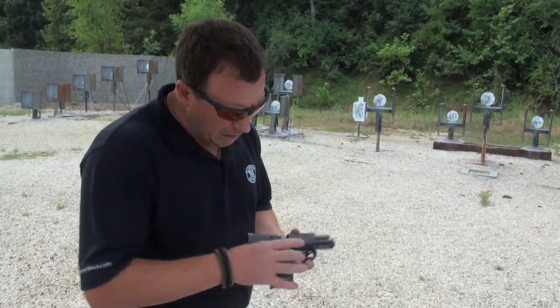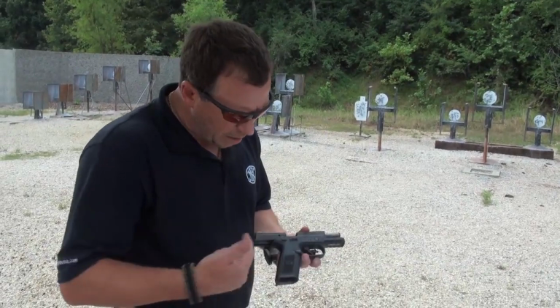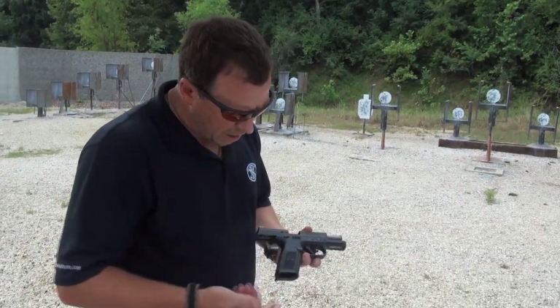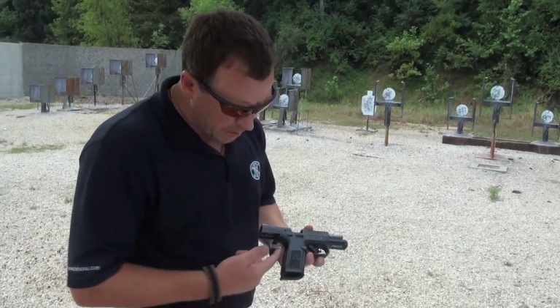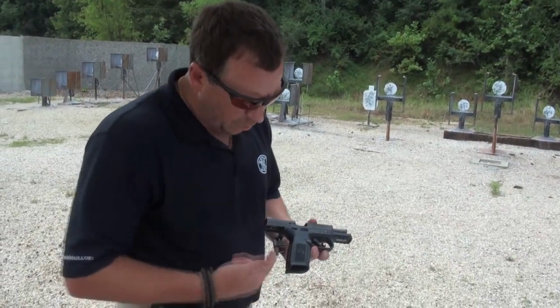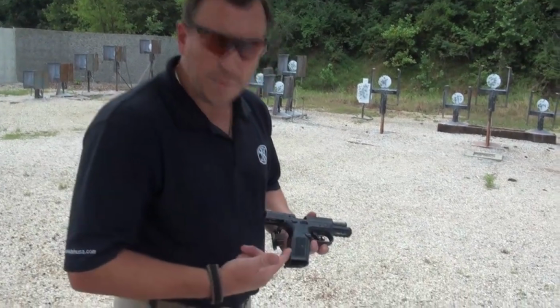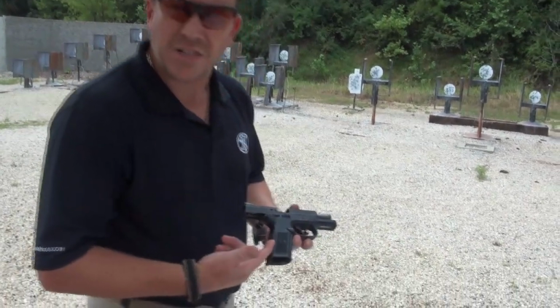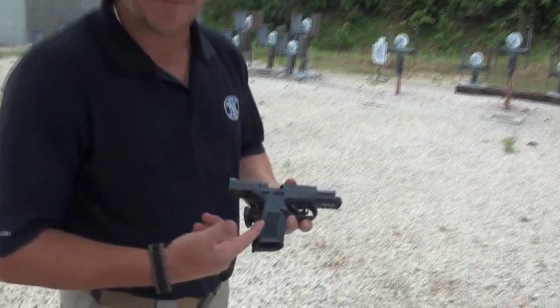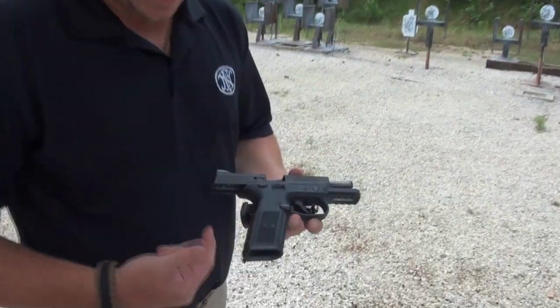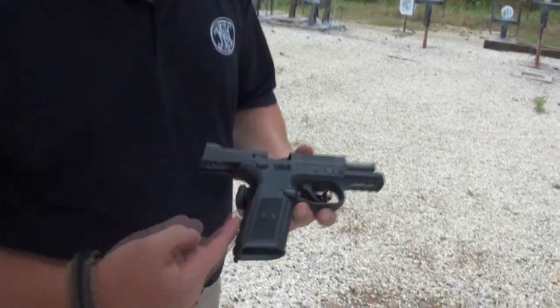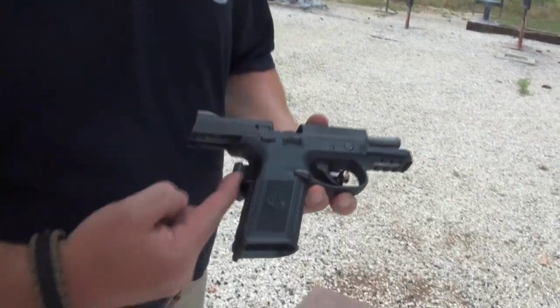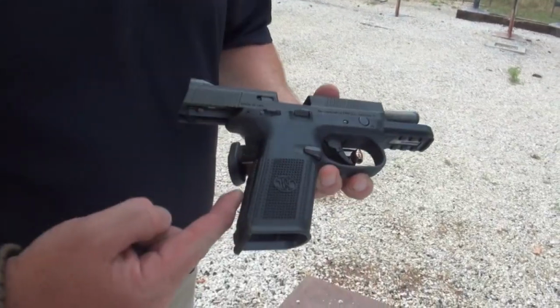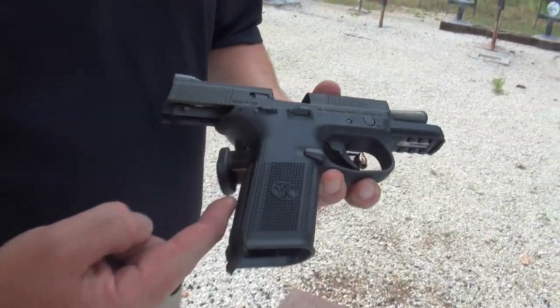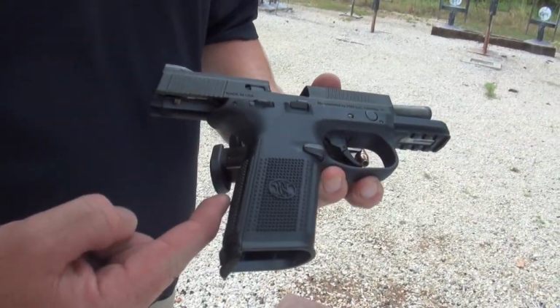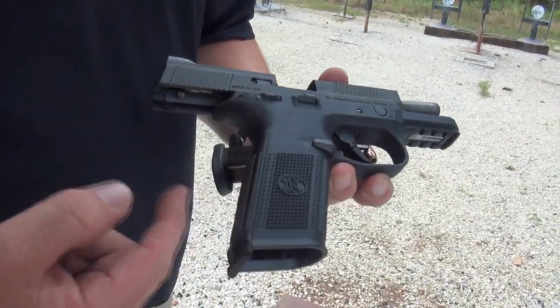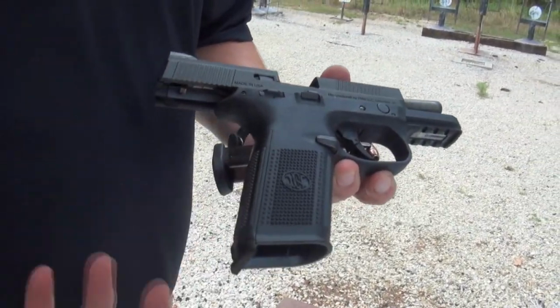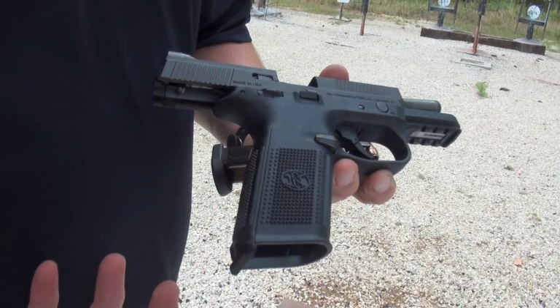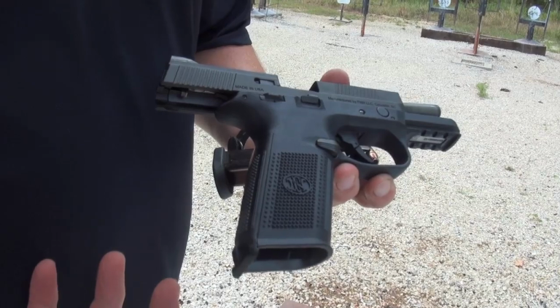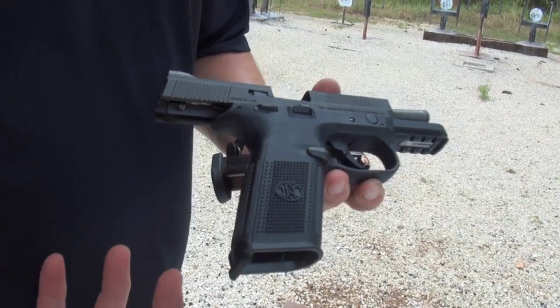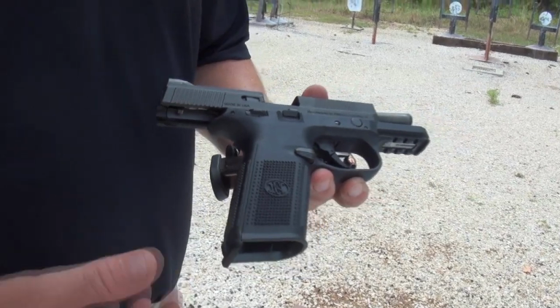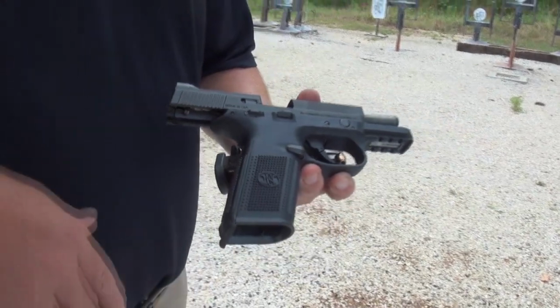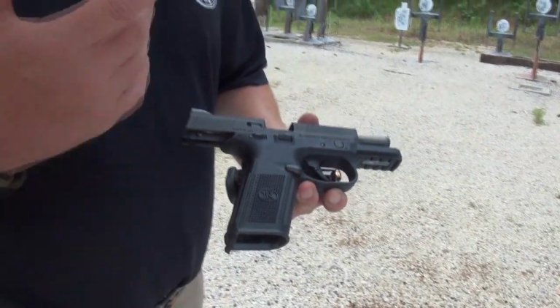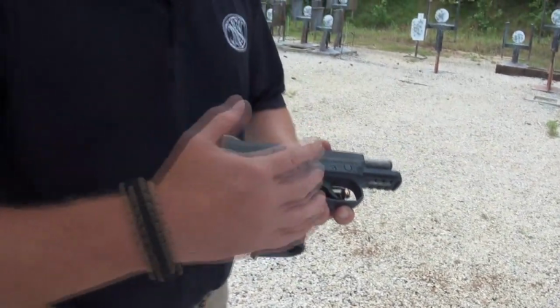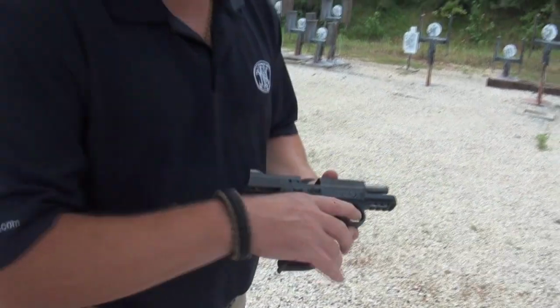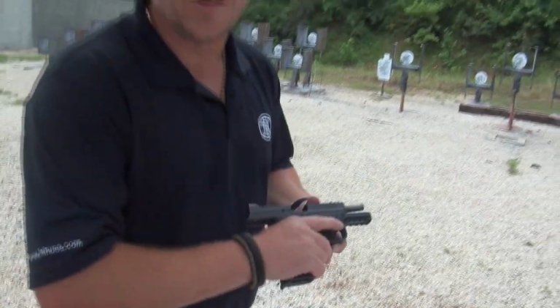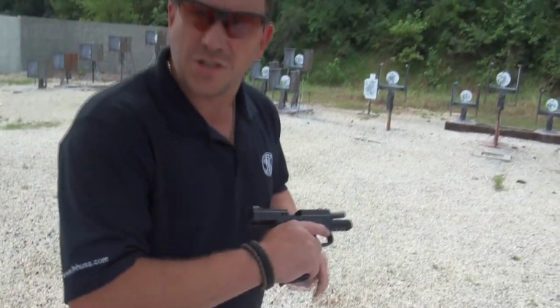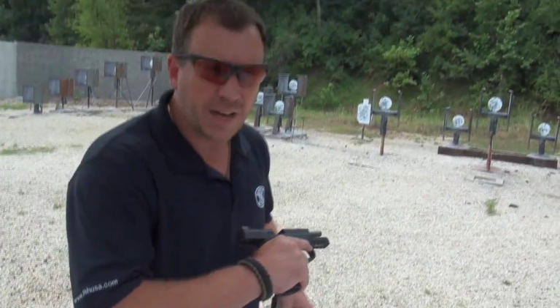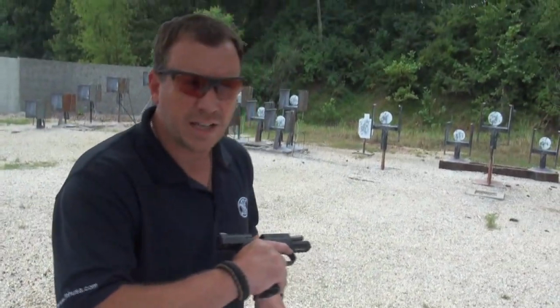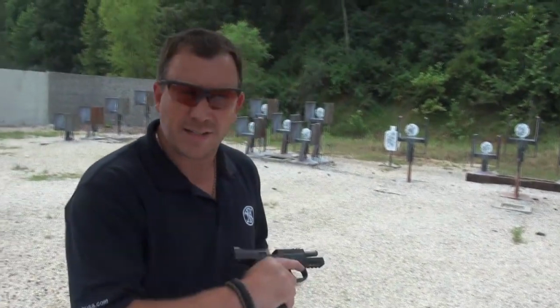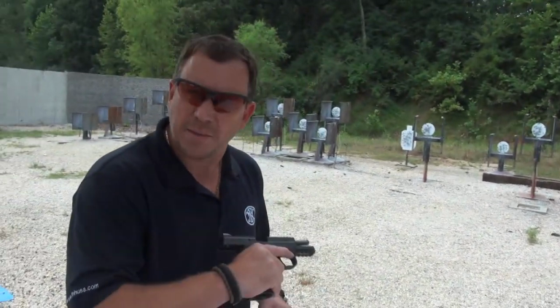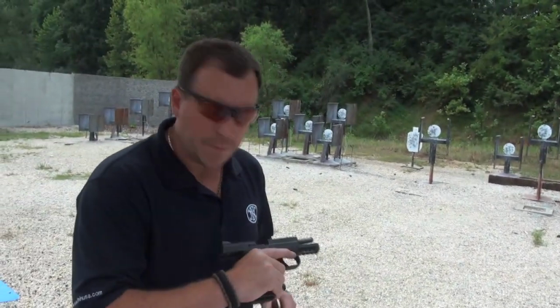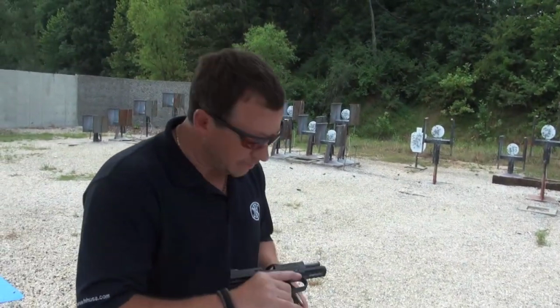Like all of our guns, we have four different back straps. This is the straight back strap that's designed after the 1911. So when you grab the gun, it feels just like a 1911 and has that same grip angle.